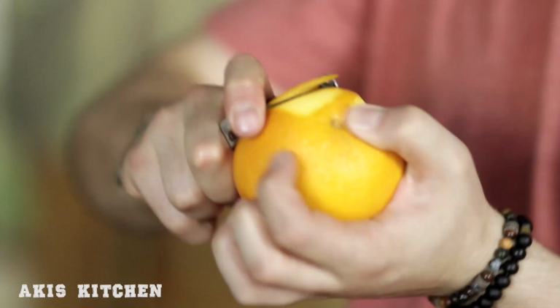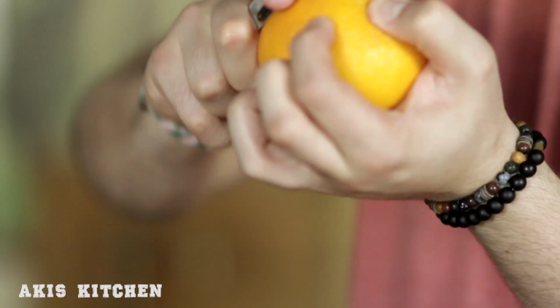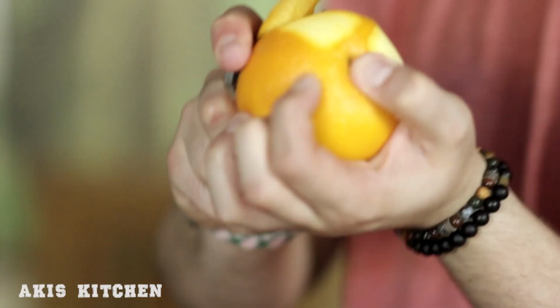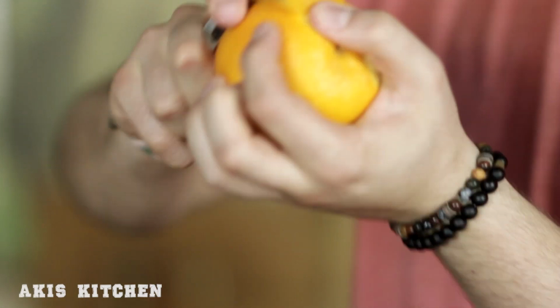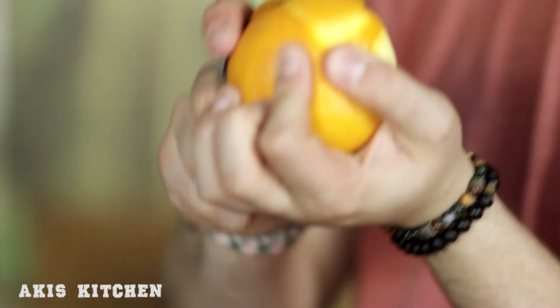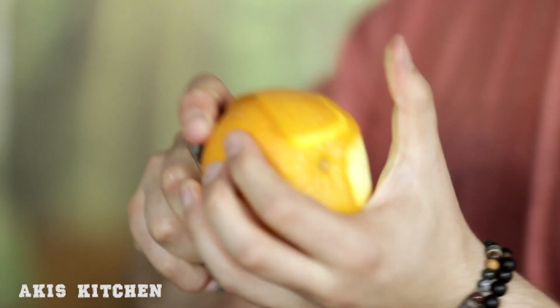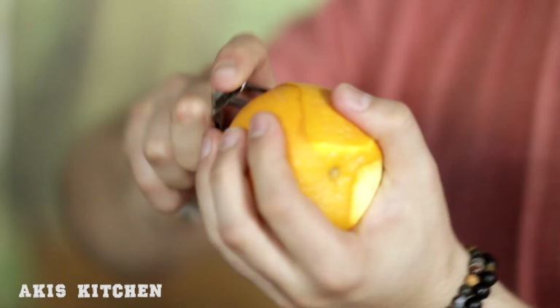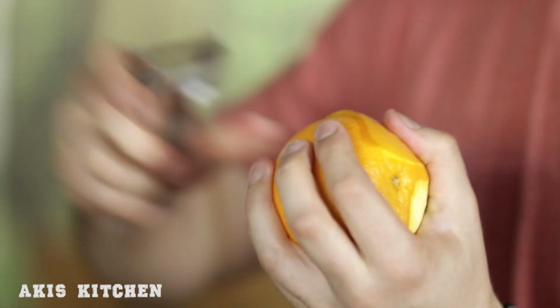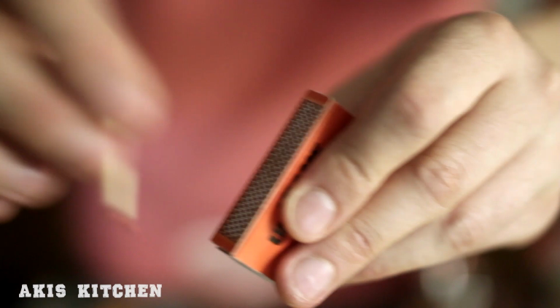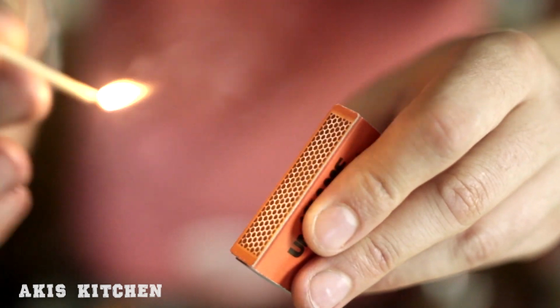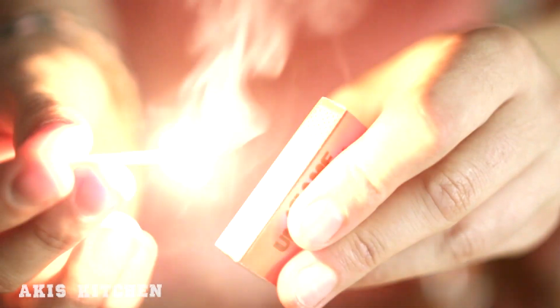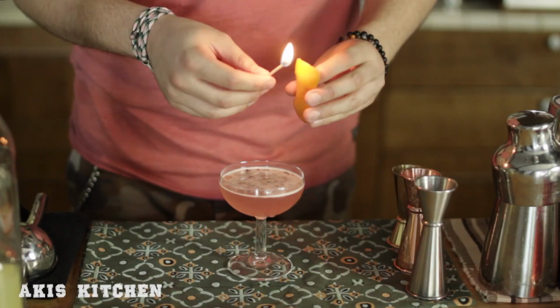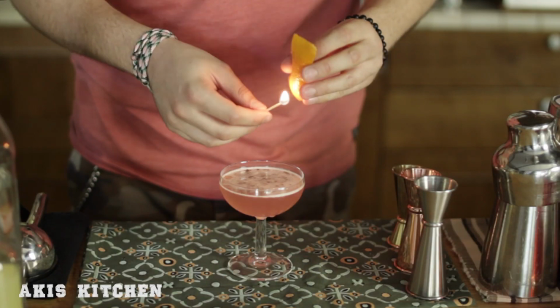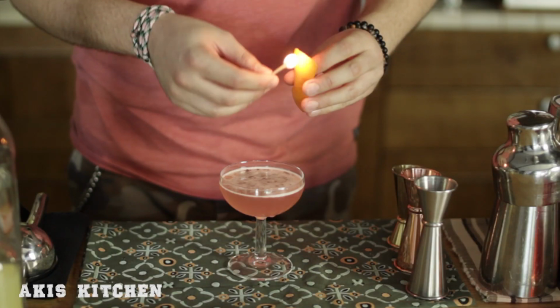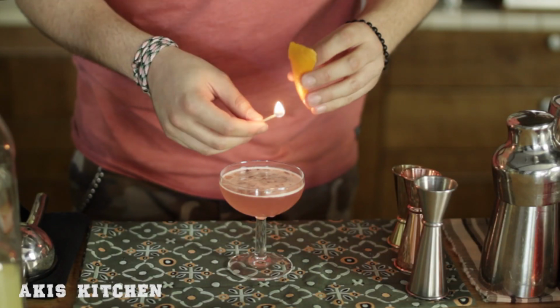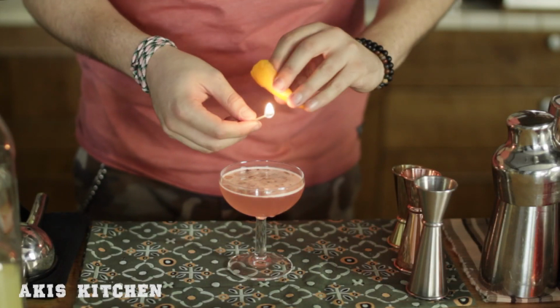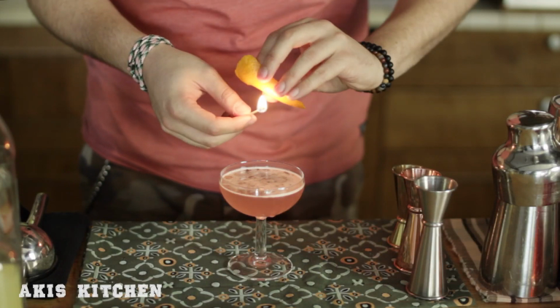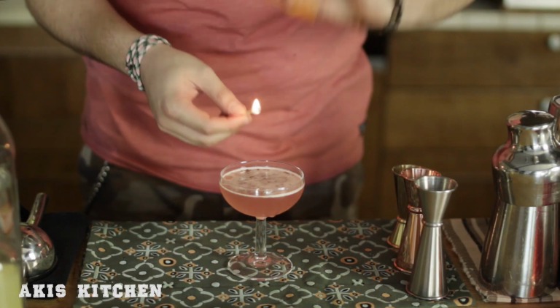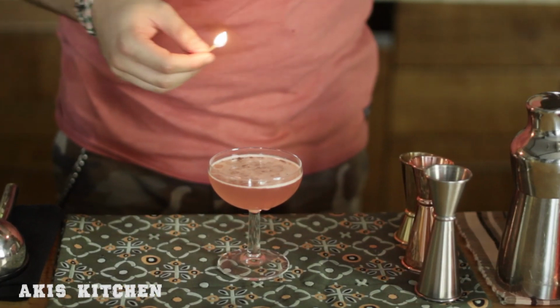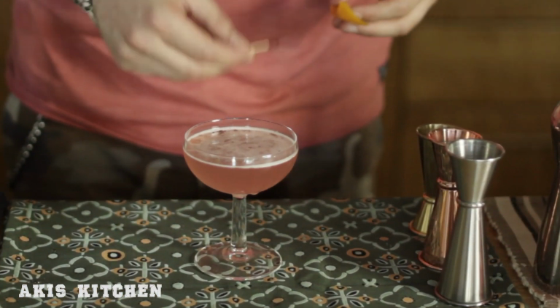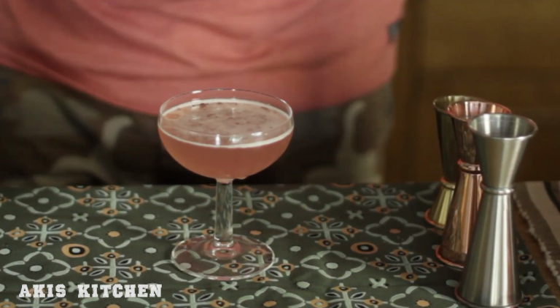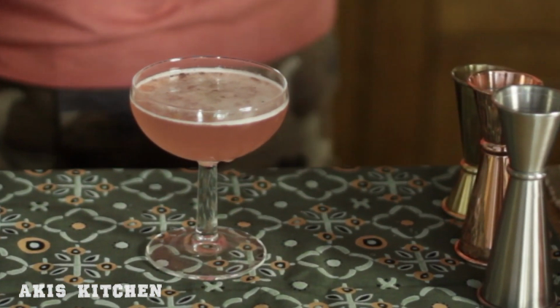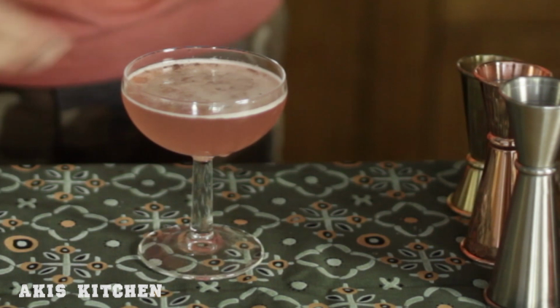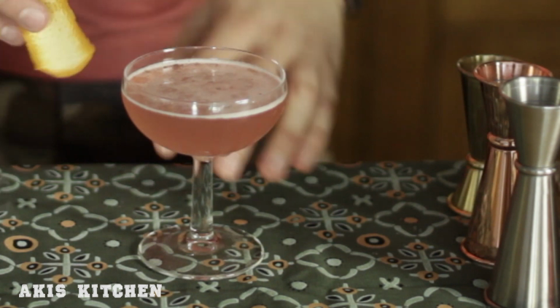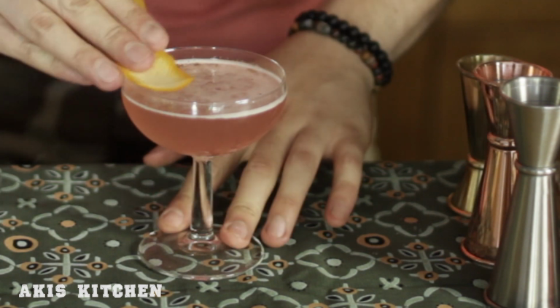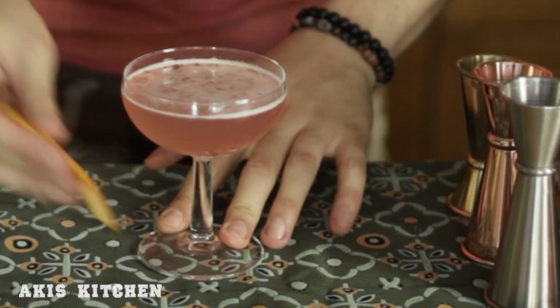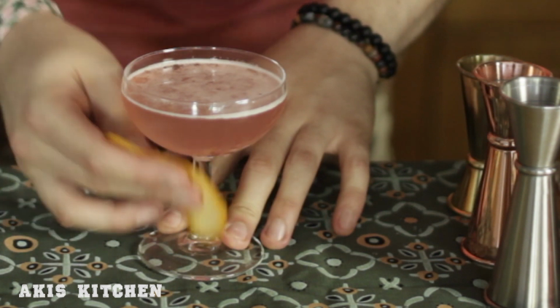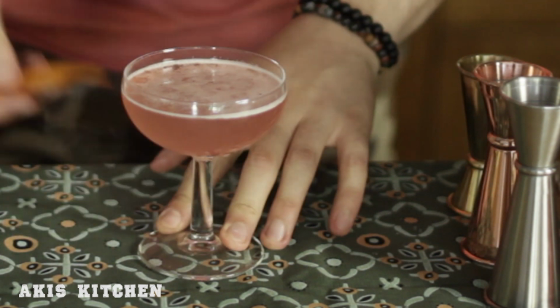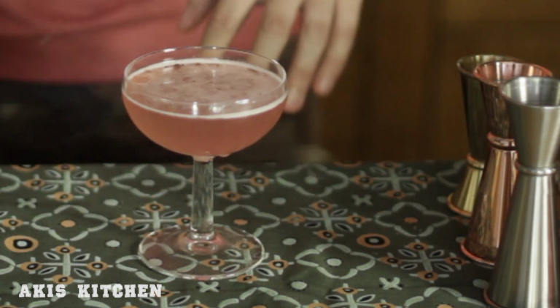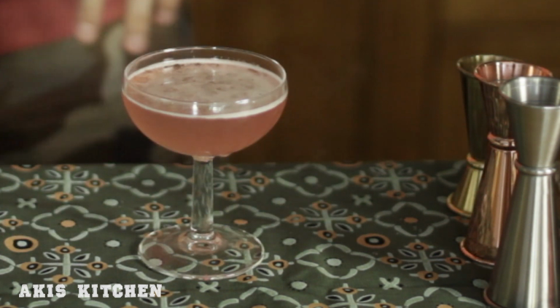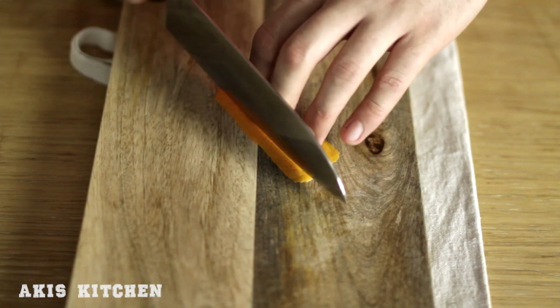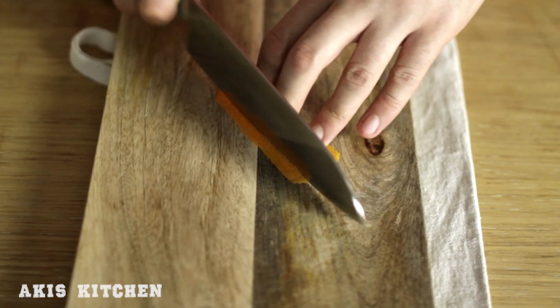Use a lit match and warm the oils in the outer surface of an orange peel. Then express those oils by squeezing the peel and create a quick burst of flame that will enhance your cocktail with a beautiful aroma.